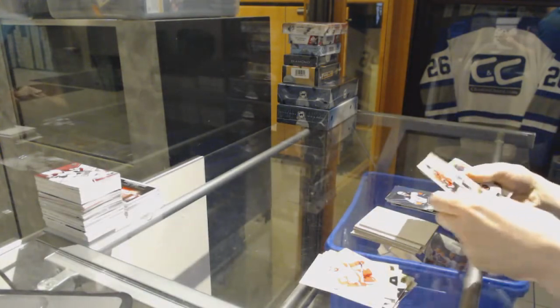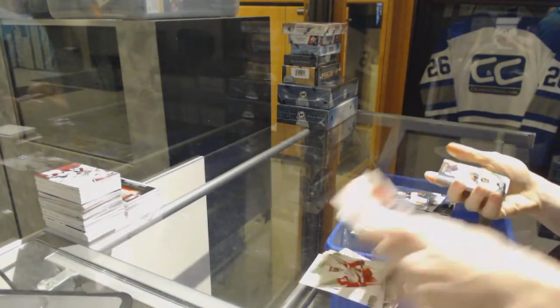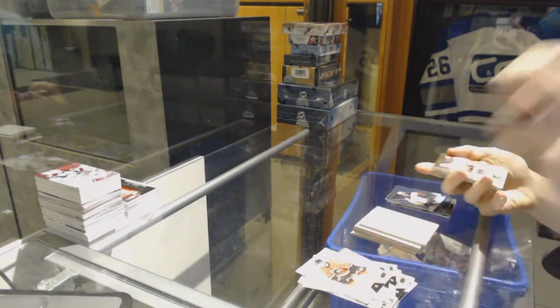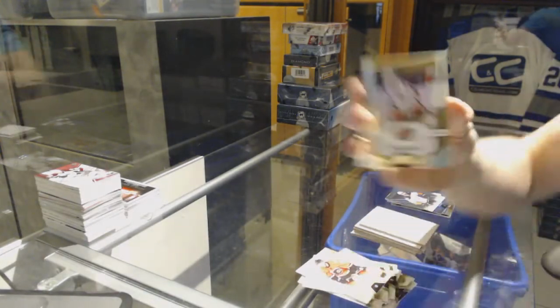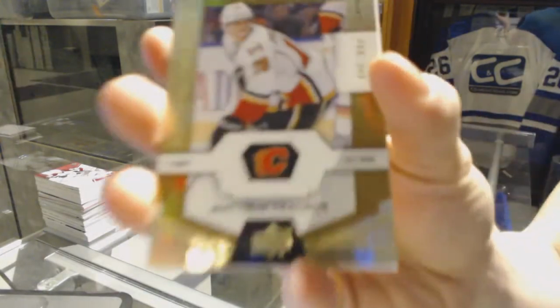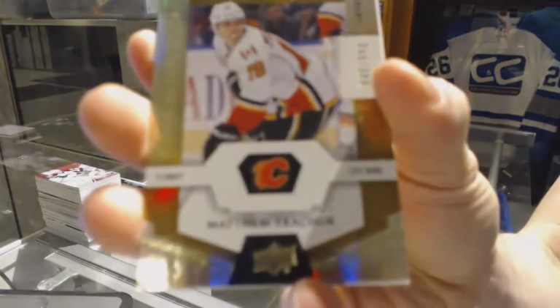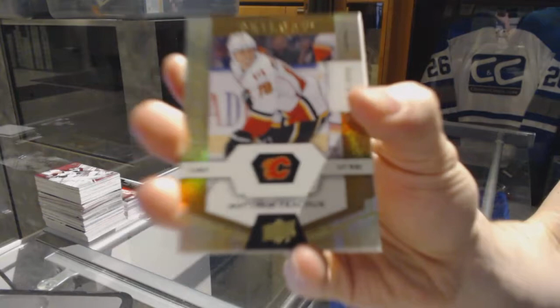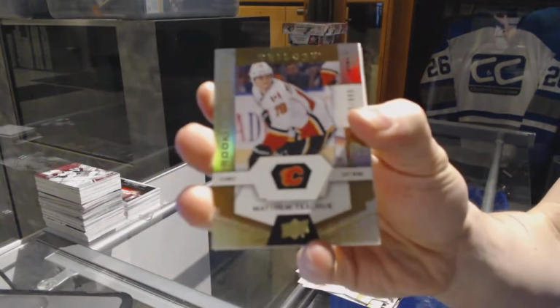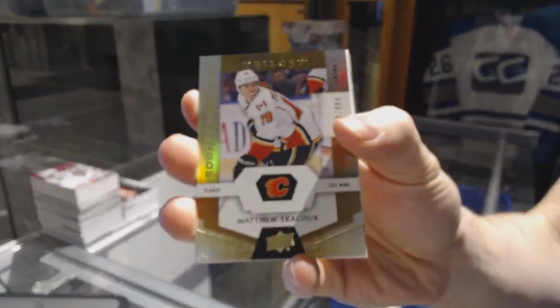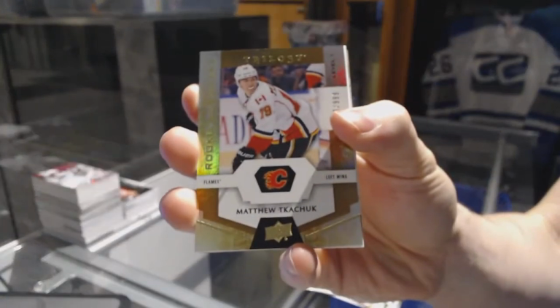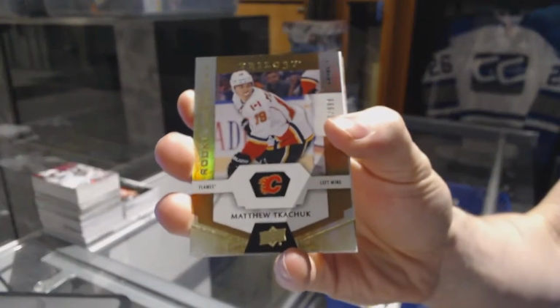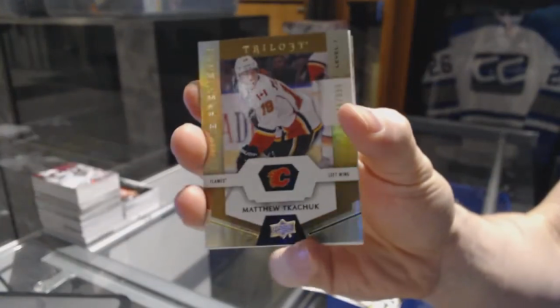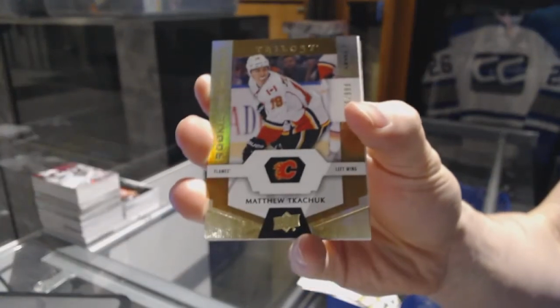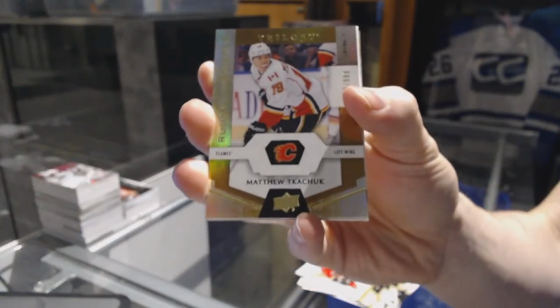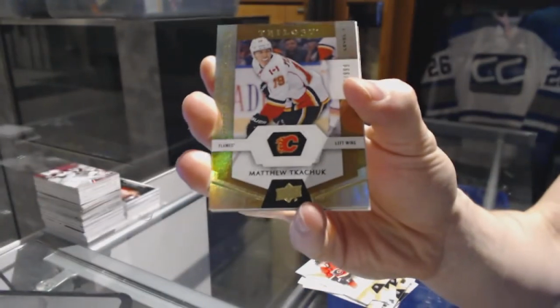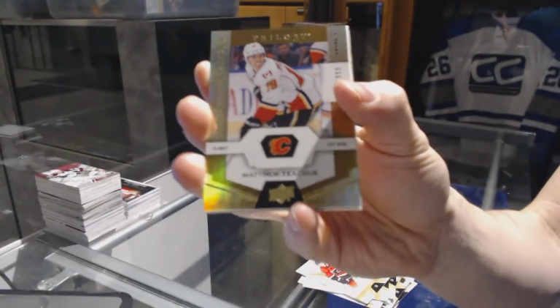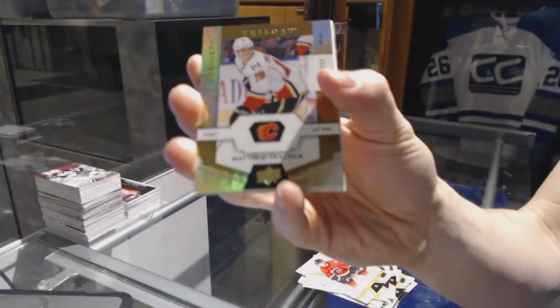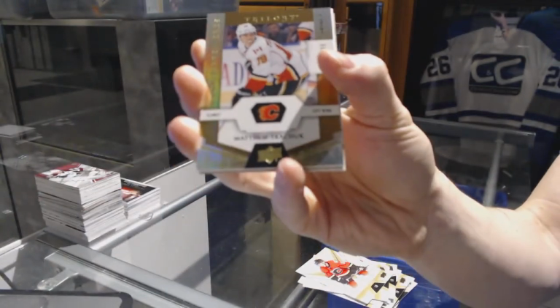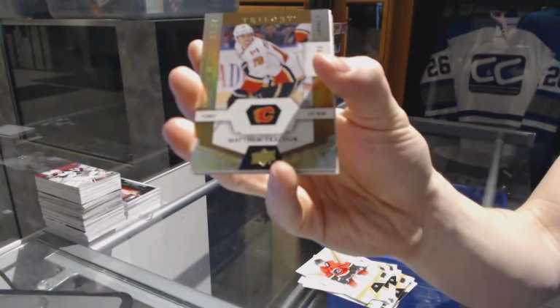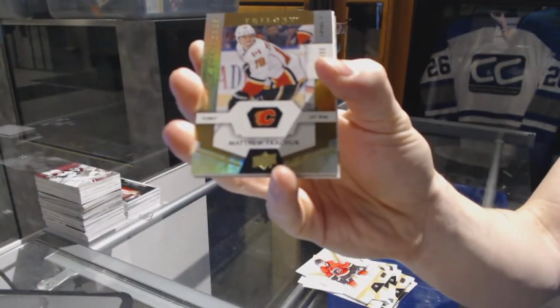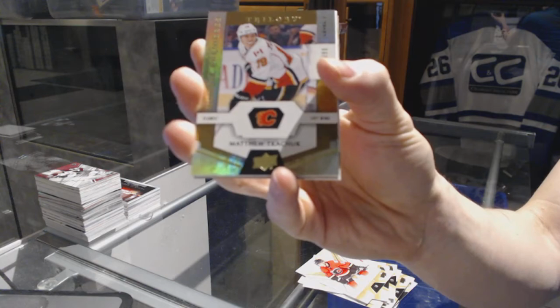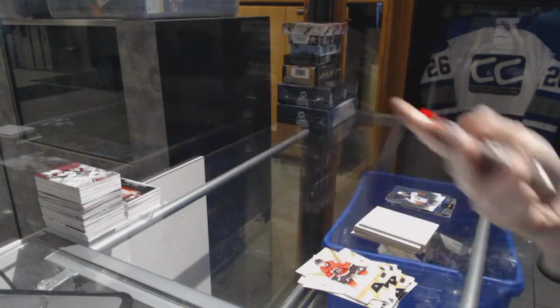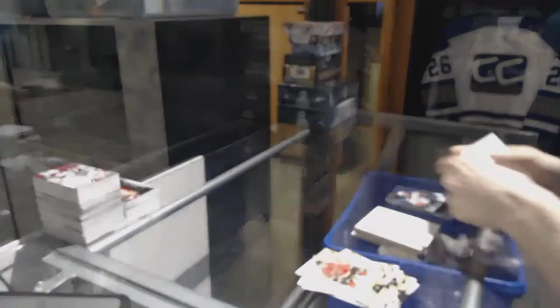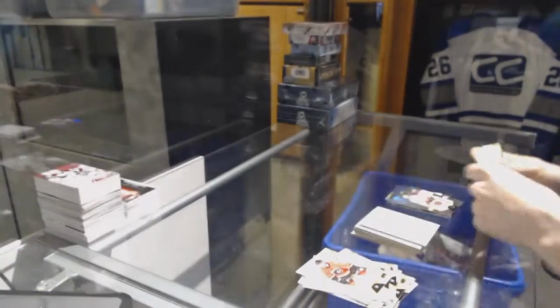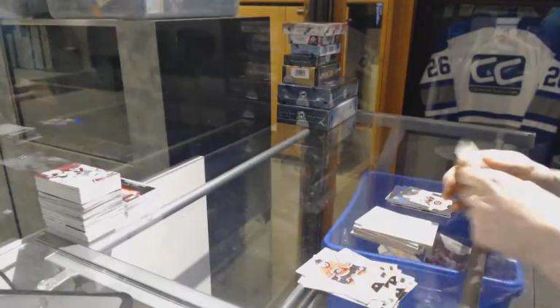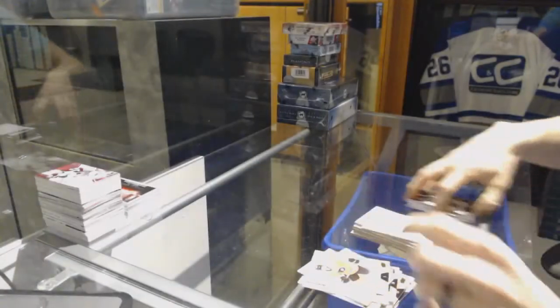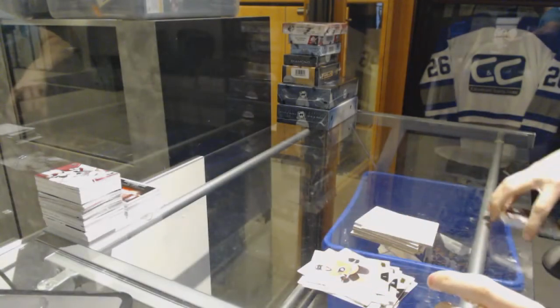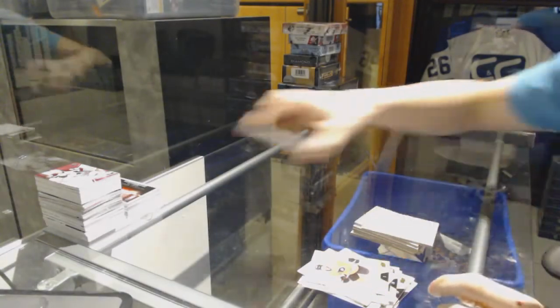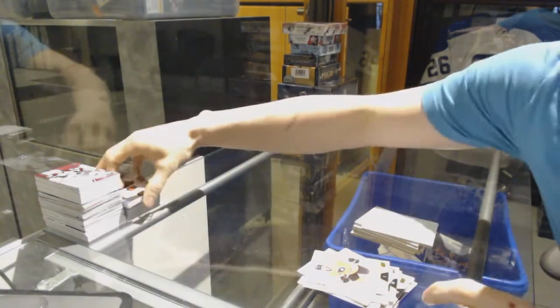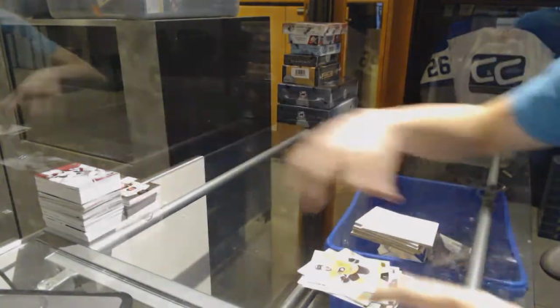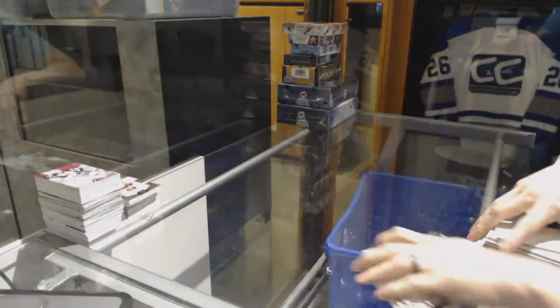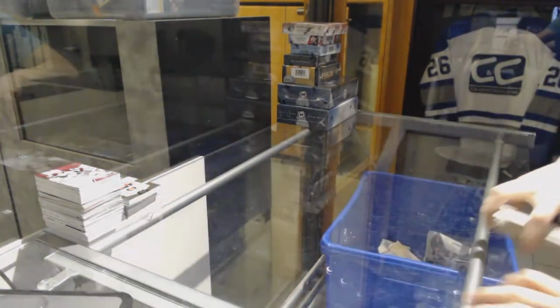And we got a rookie number 999 for the Calgary Flames, Matthew Tkachuk. All right, on to the SPX.